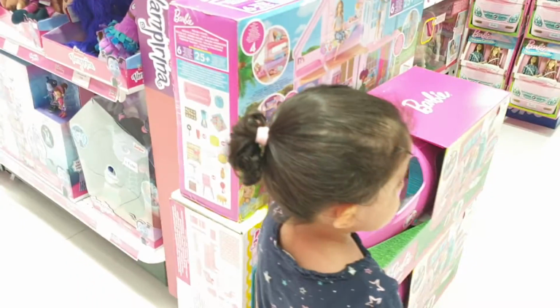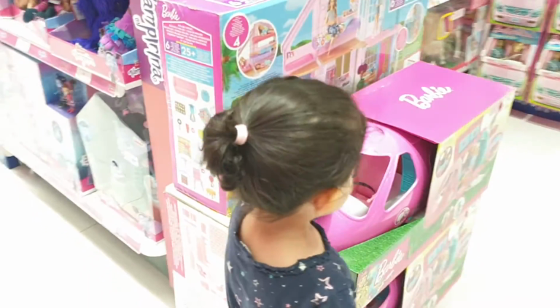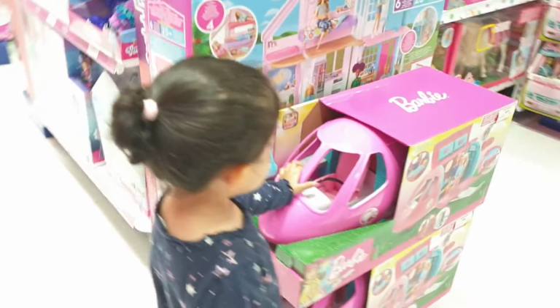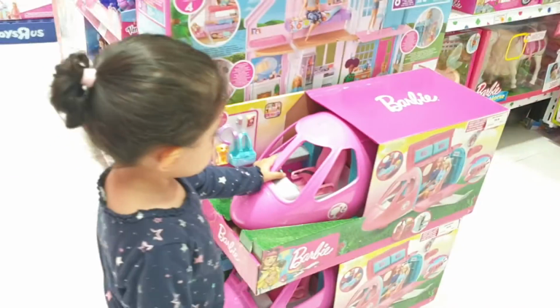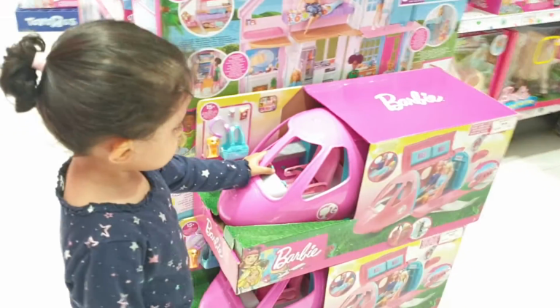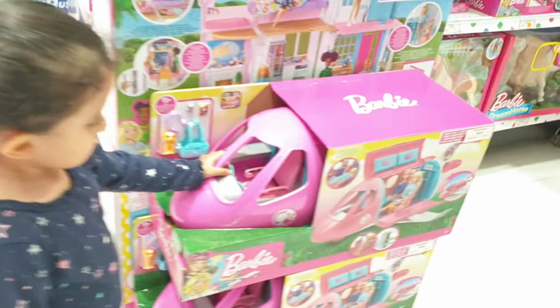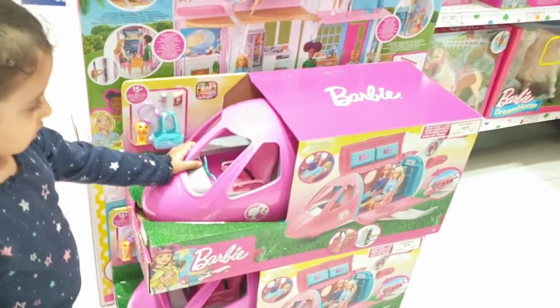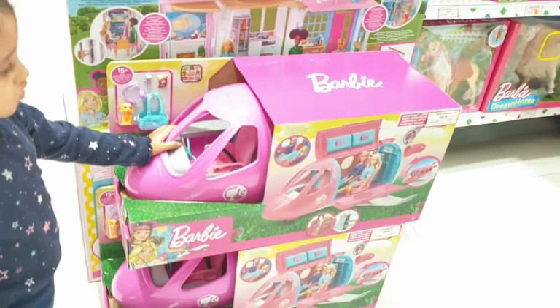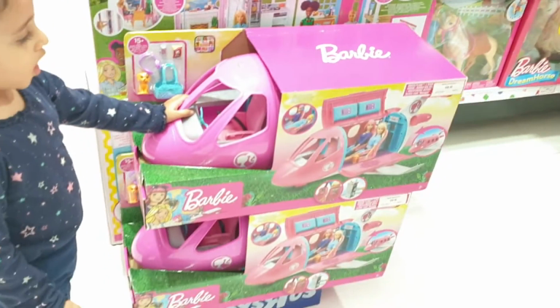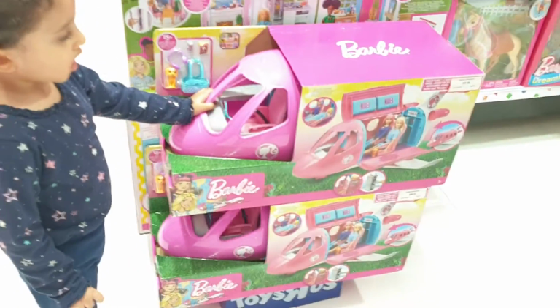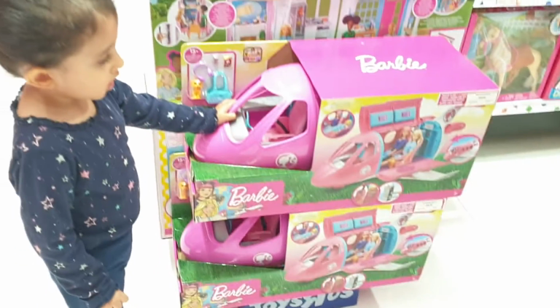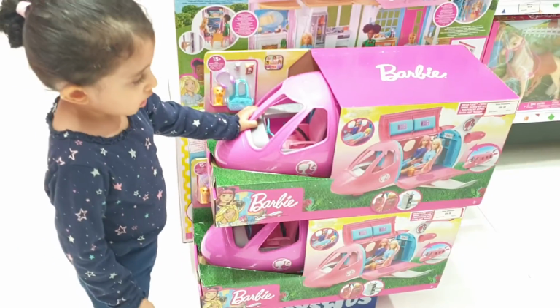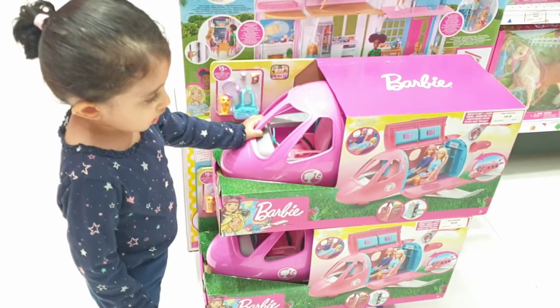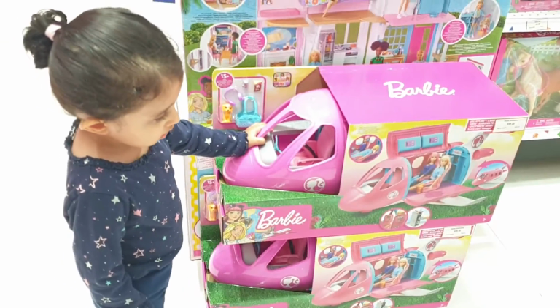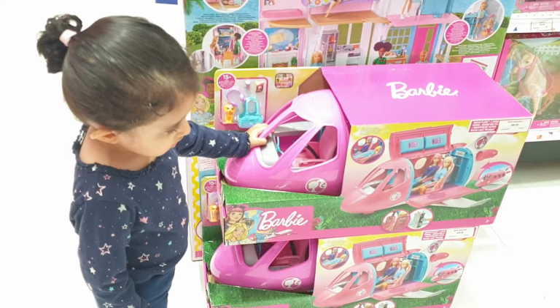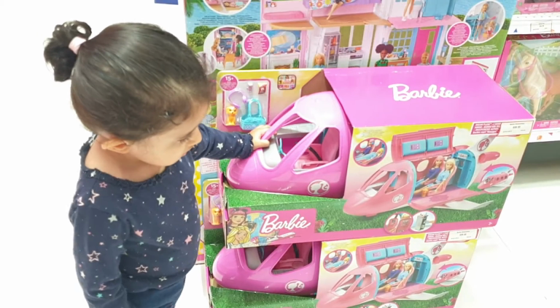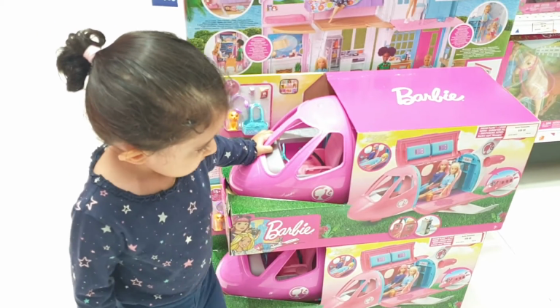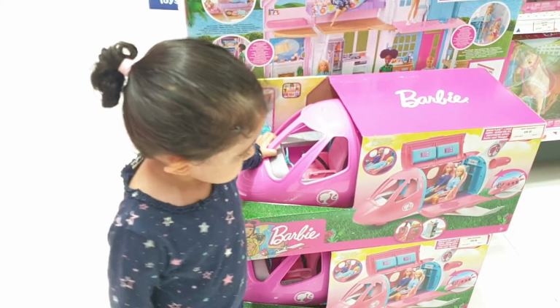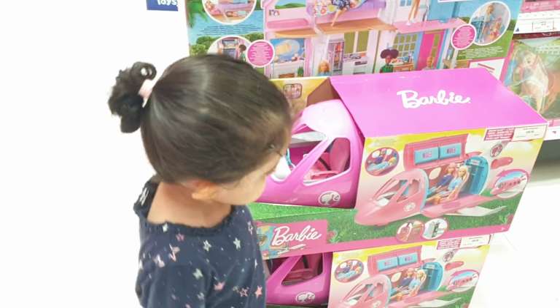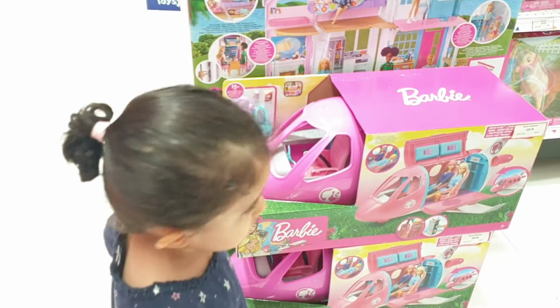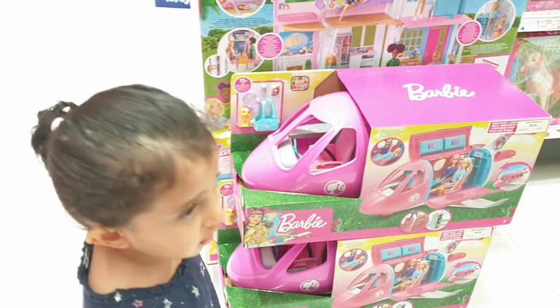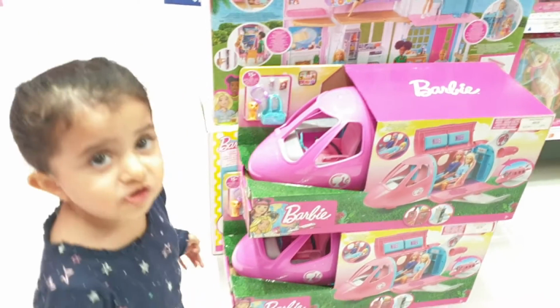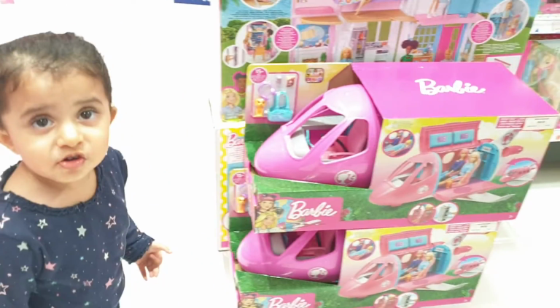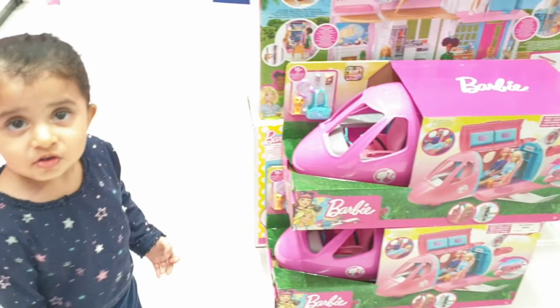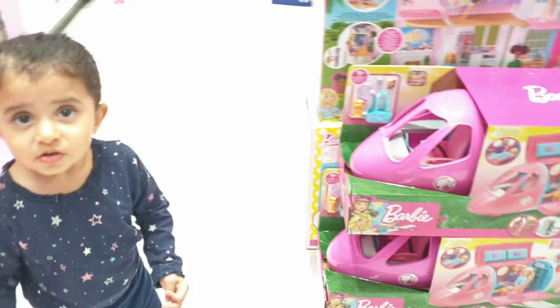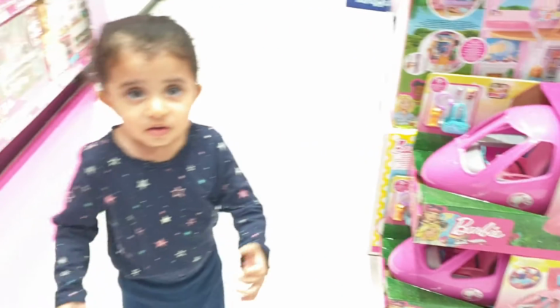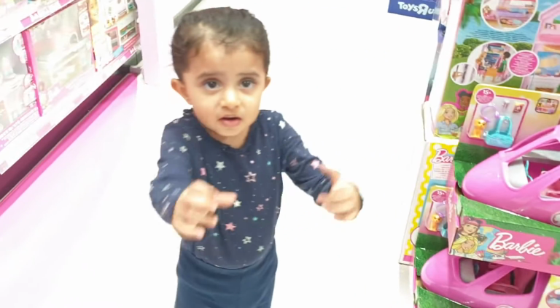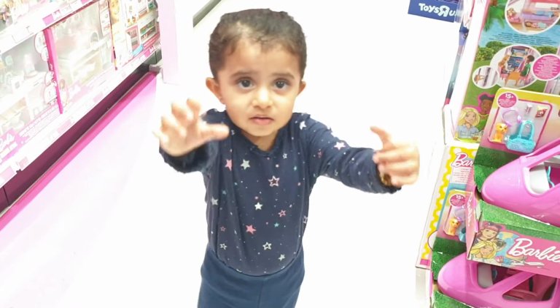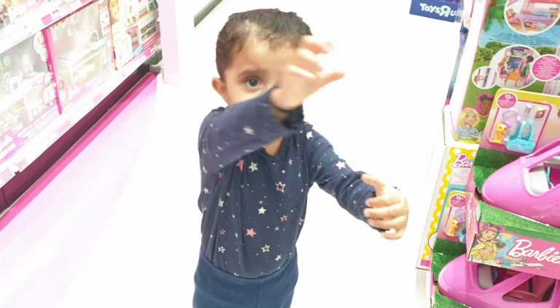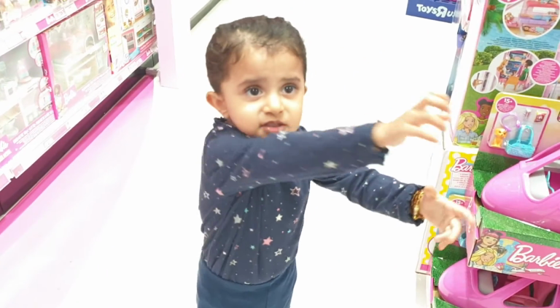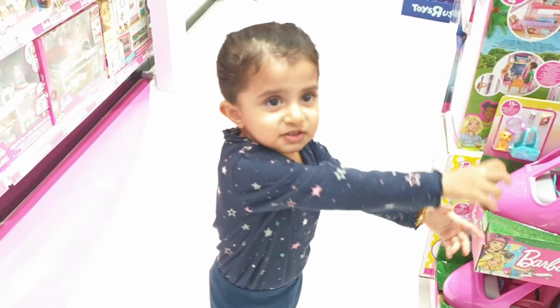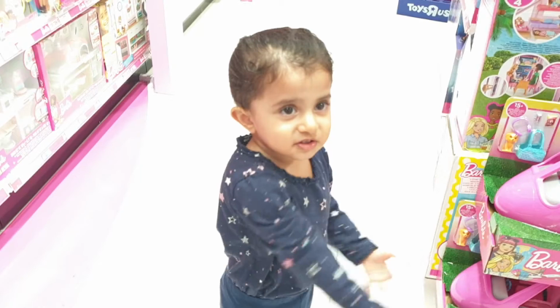Wow, what is that? Is it a plane? Yeah. Wow. How does the plane fly, Kiara? Whoosh! Whoosh!